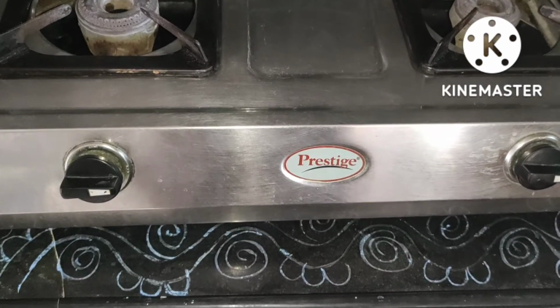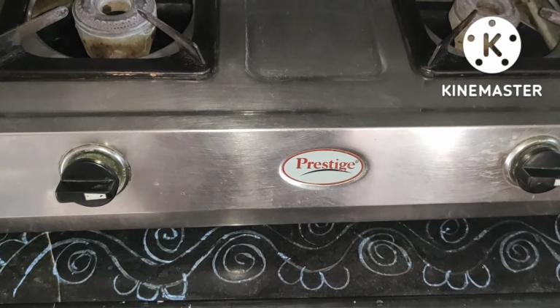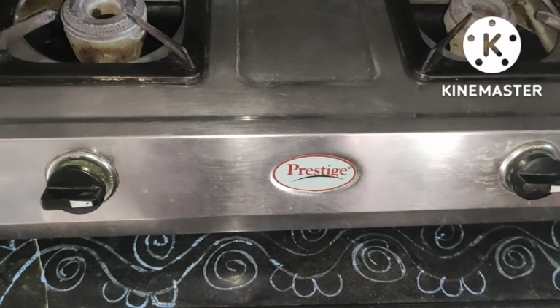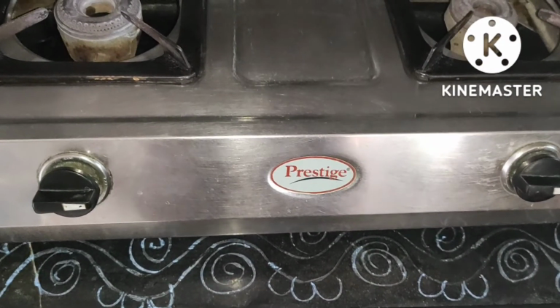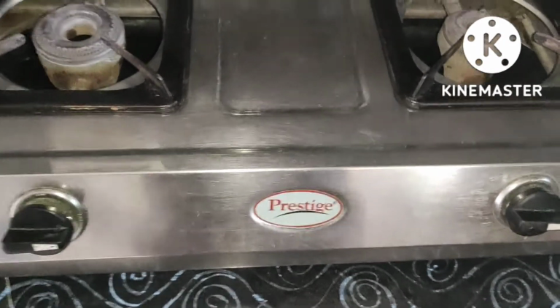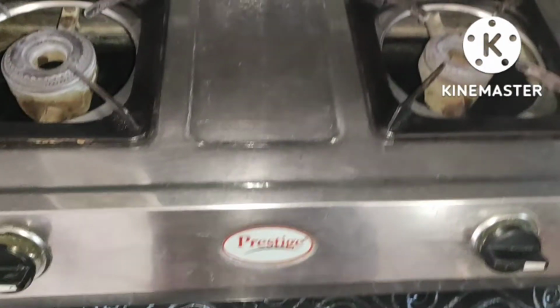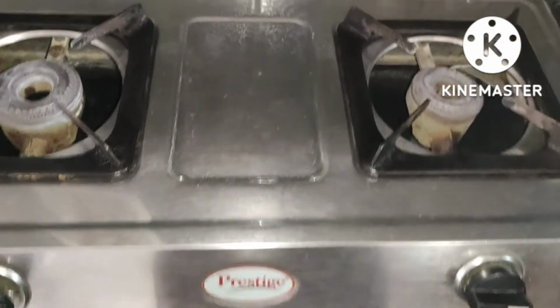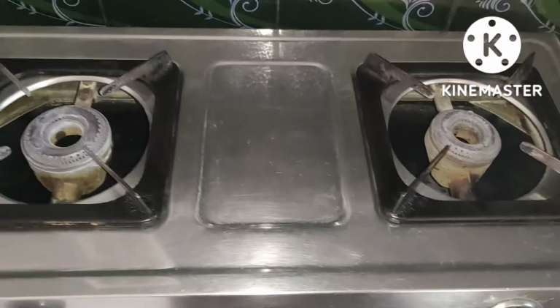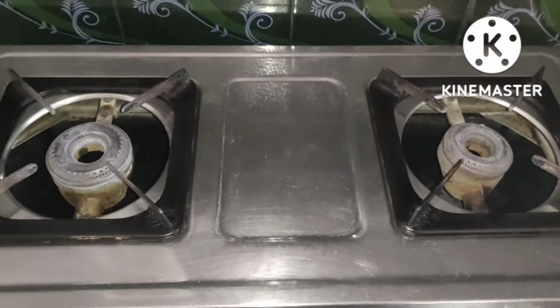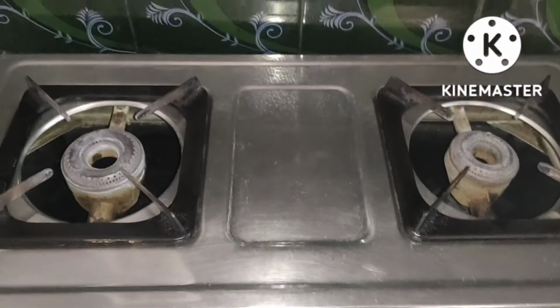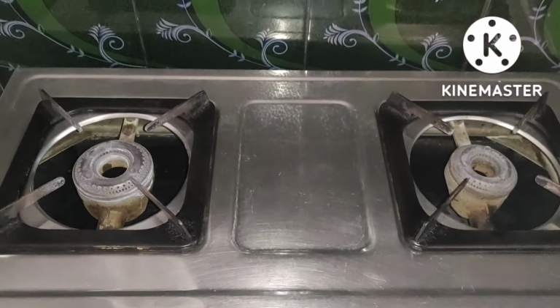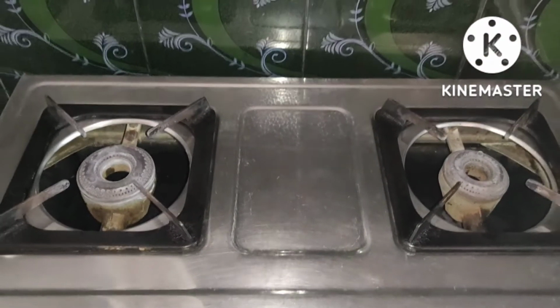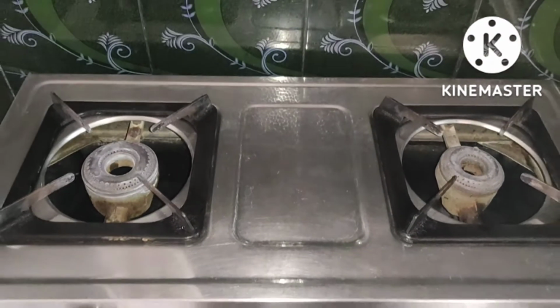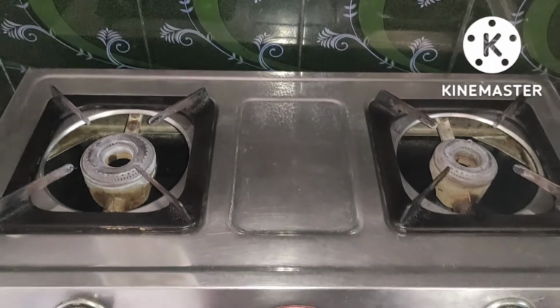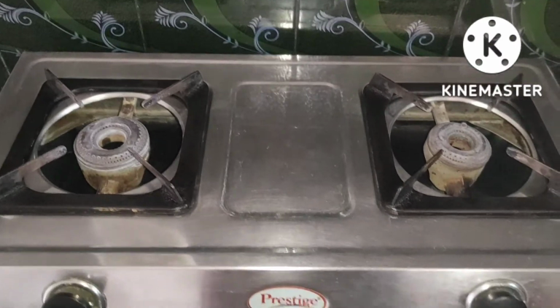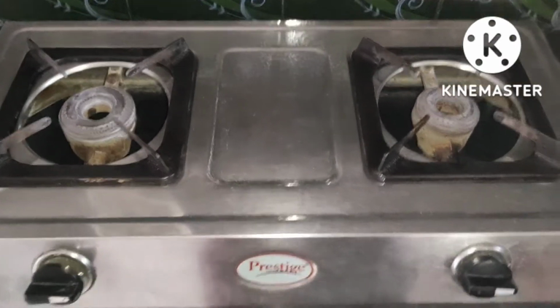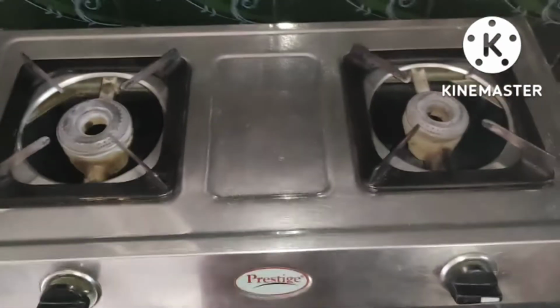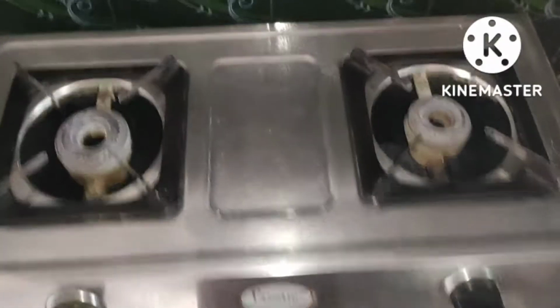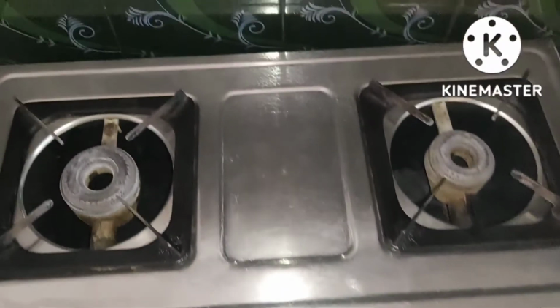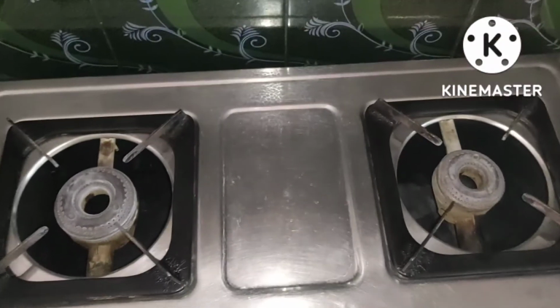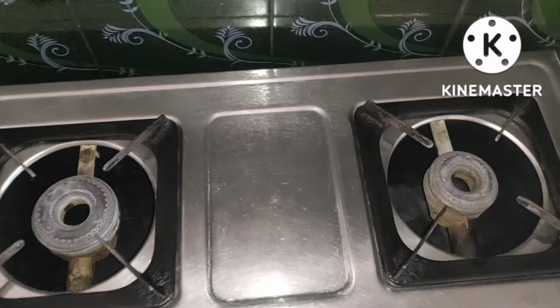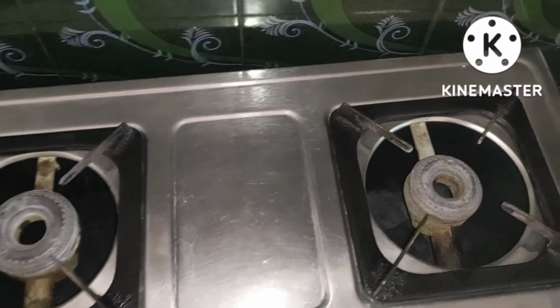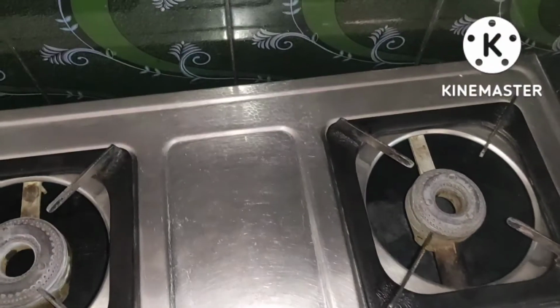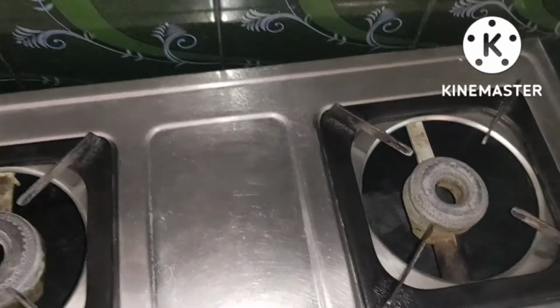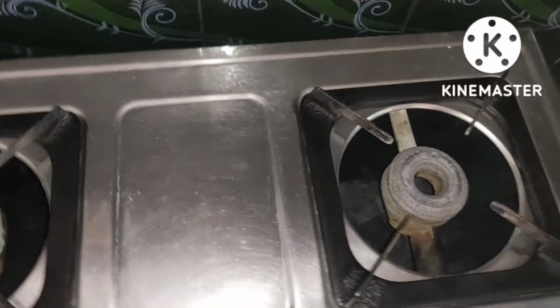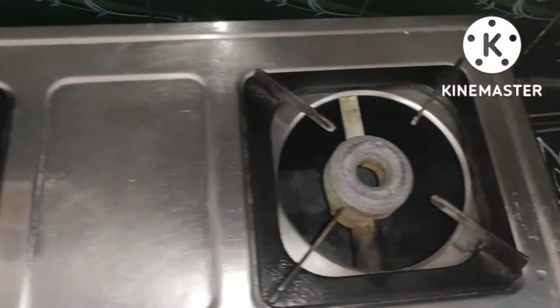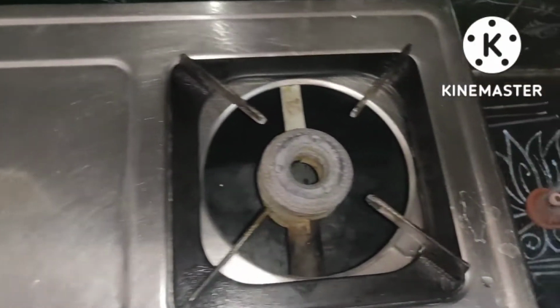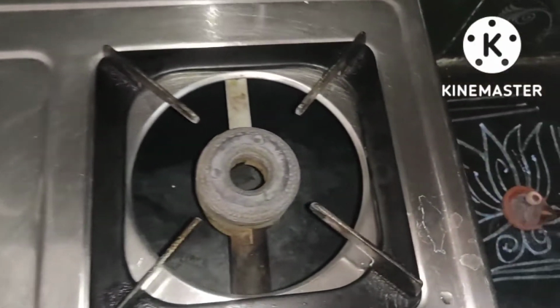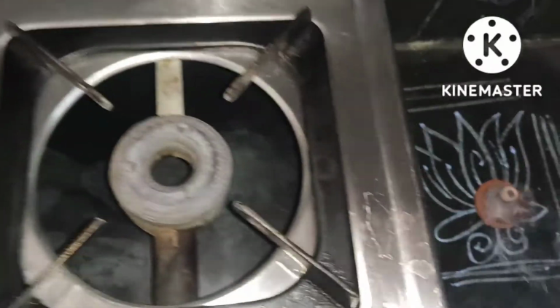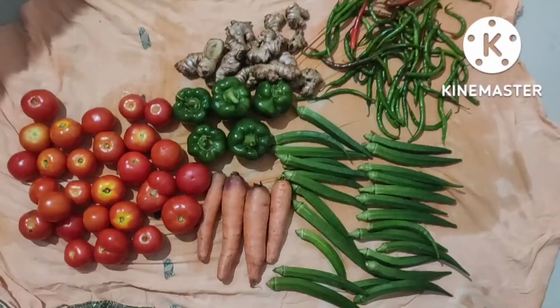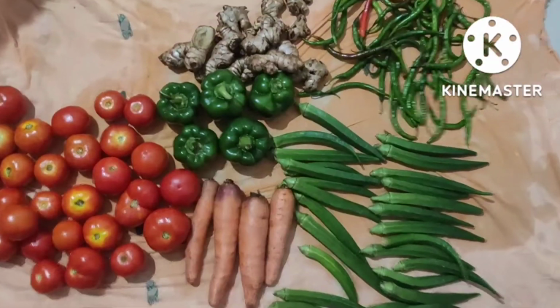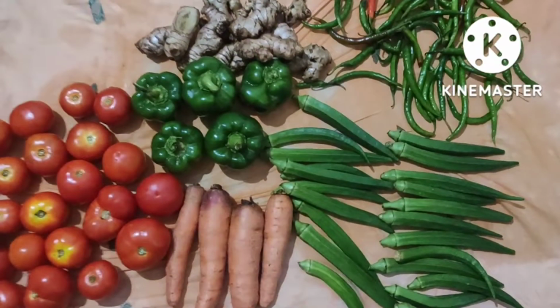The kitchen is very neat. The stove is clean. The stove is very fresh. The kitchen is very fresh and the stove is very nice.